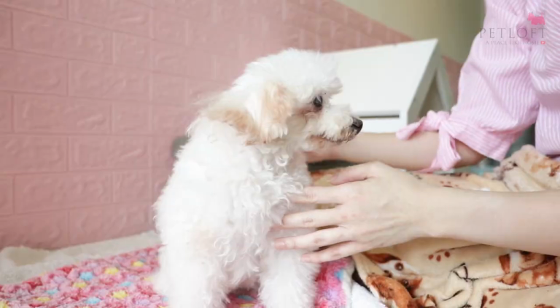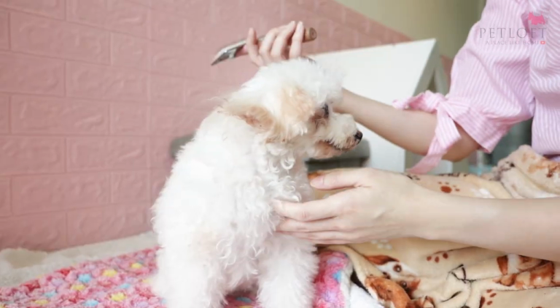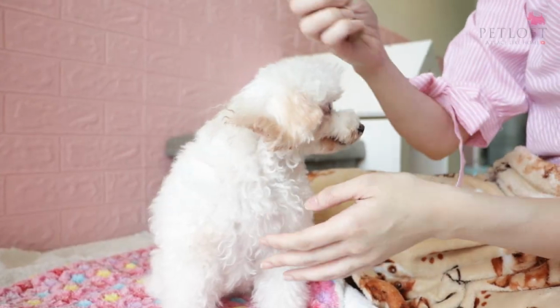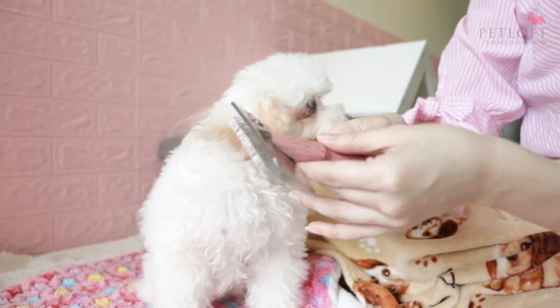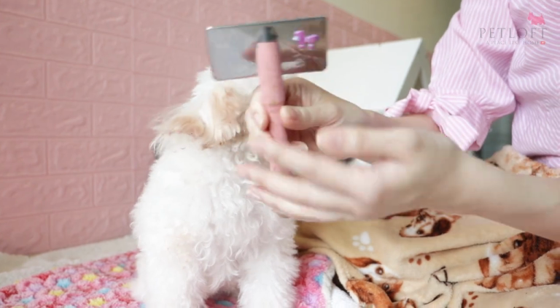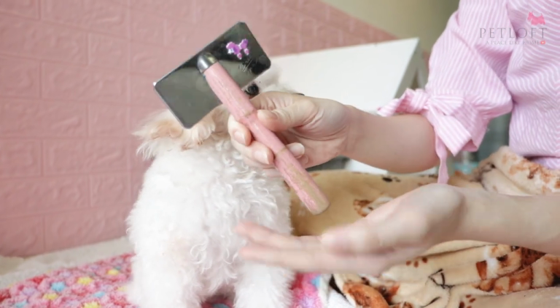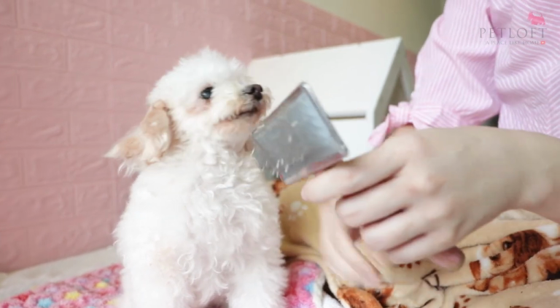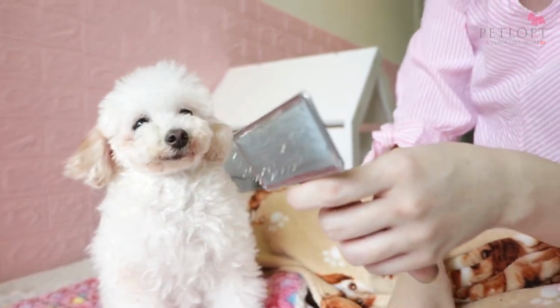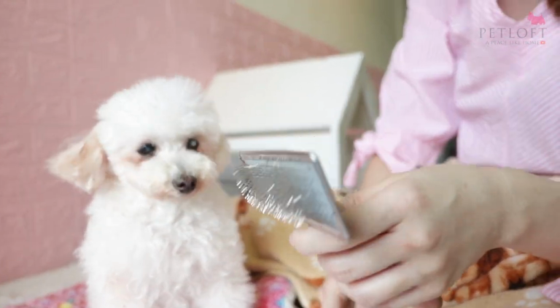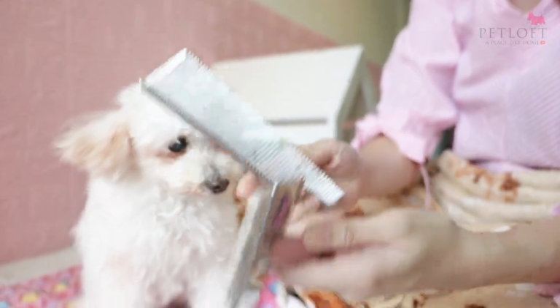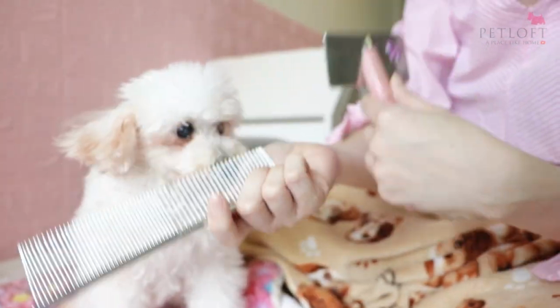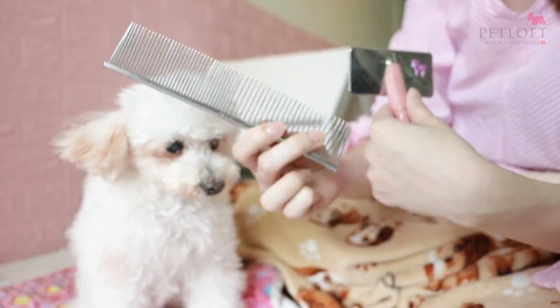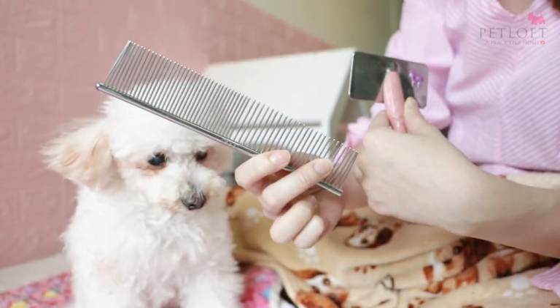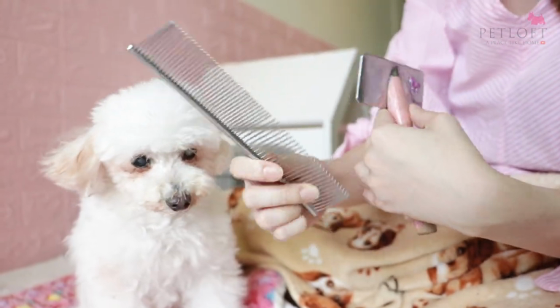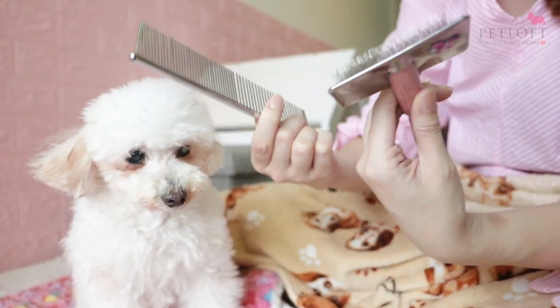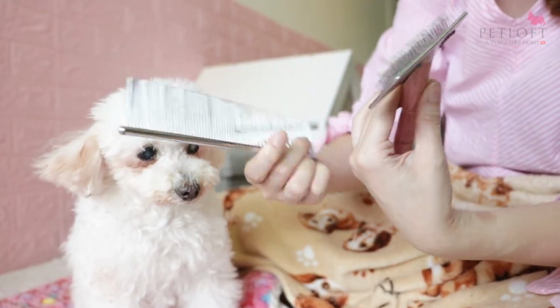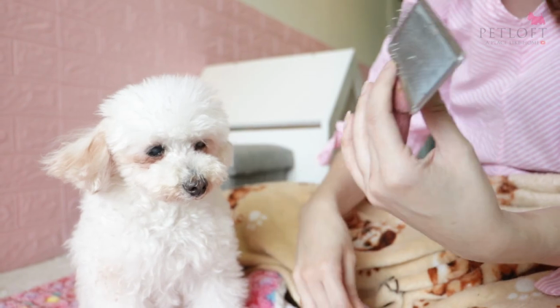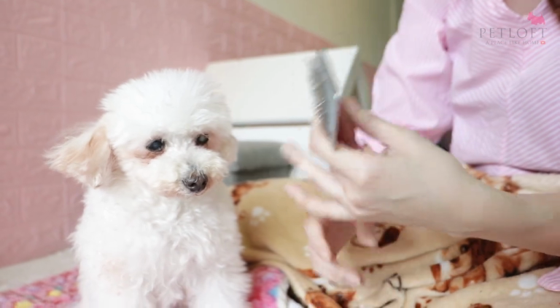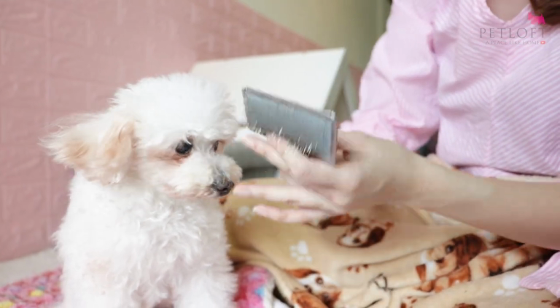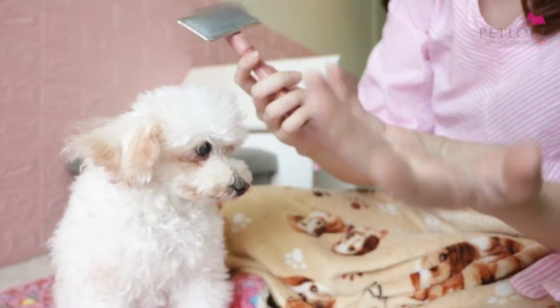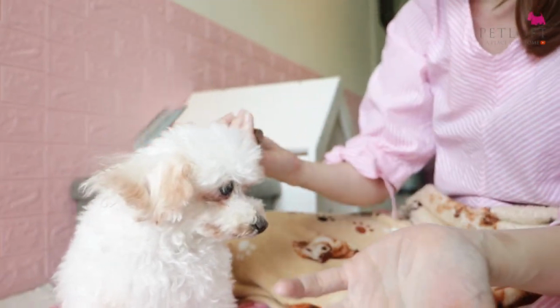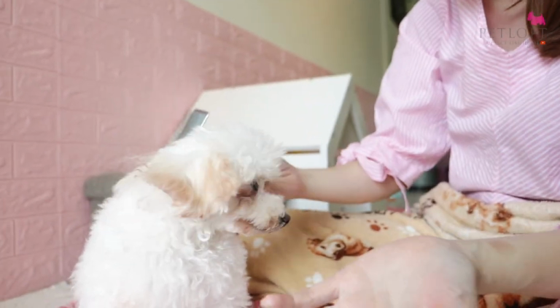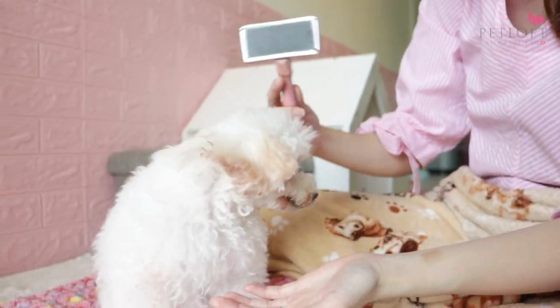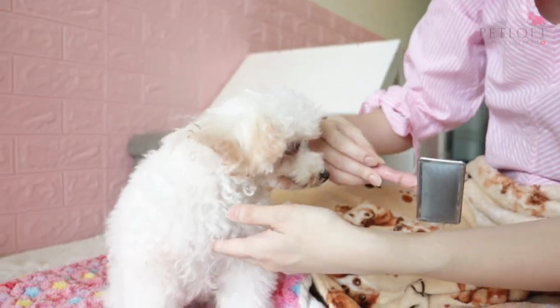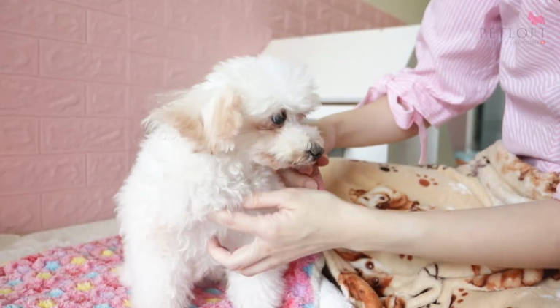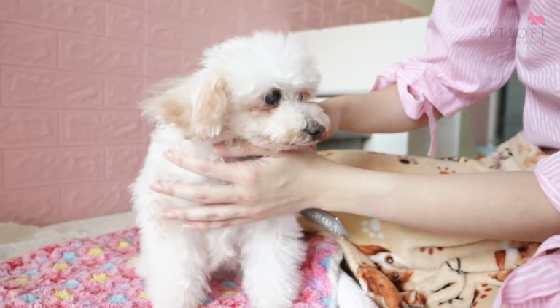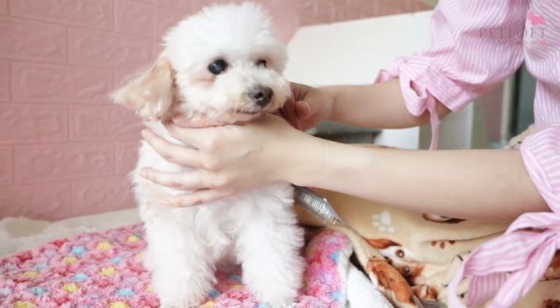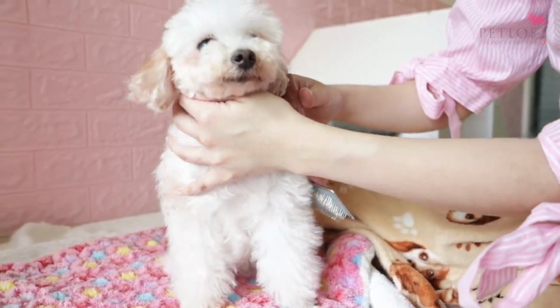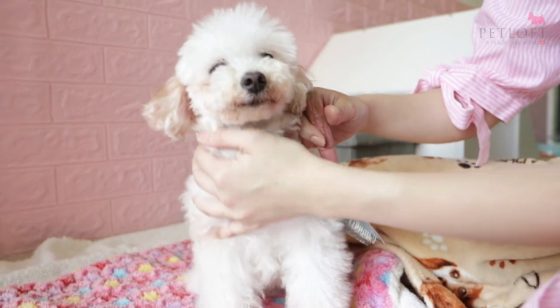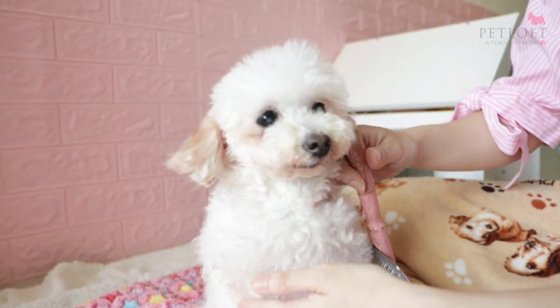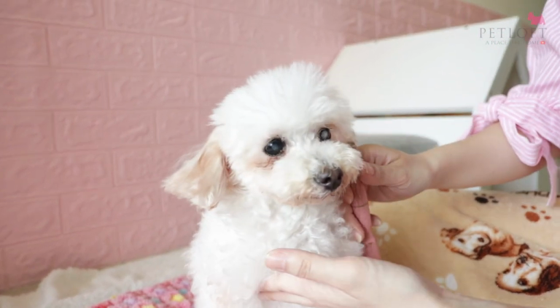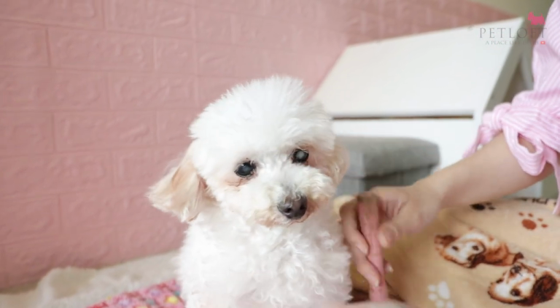To start off, you can get a slicker brush and also a metal comb. You can actually get these easily from places like Pet Lovers Centre or any pet stores that sell essential goods or food — they will have it.